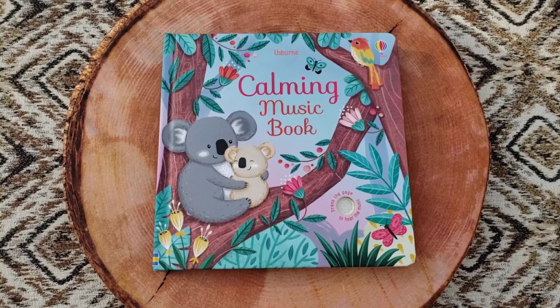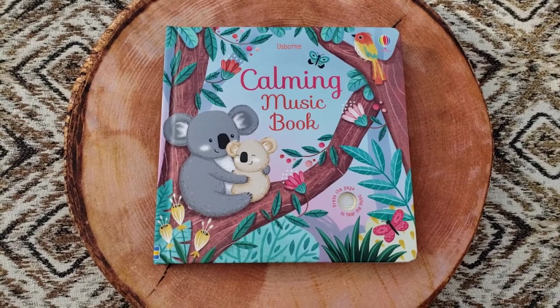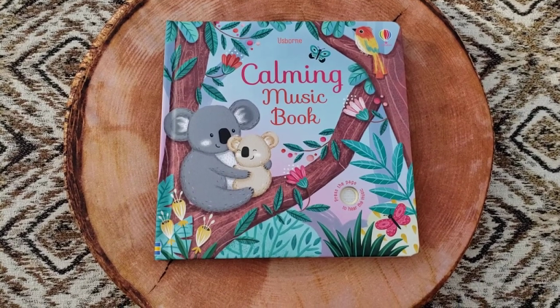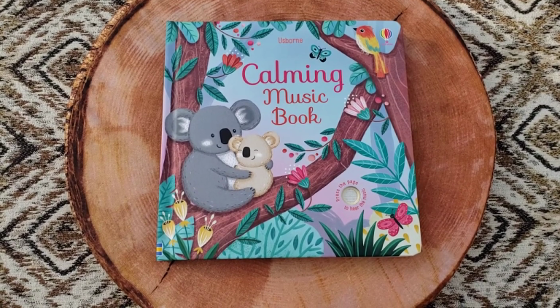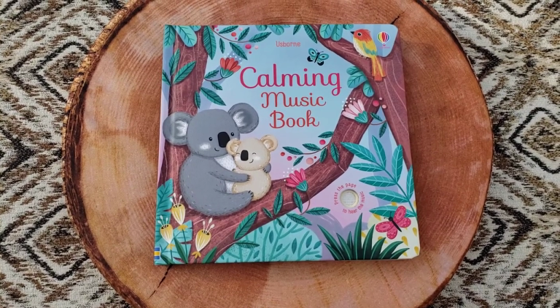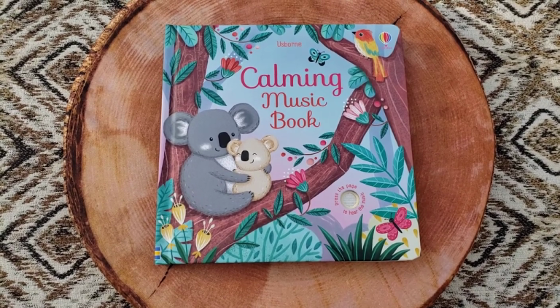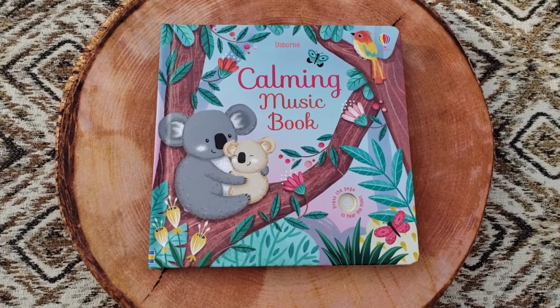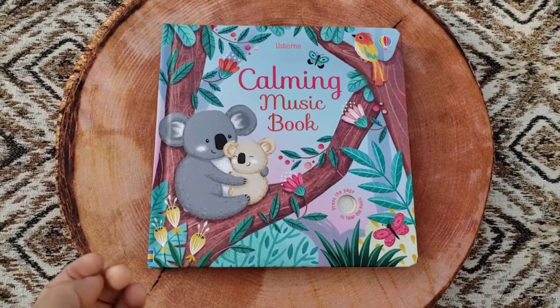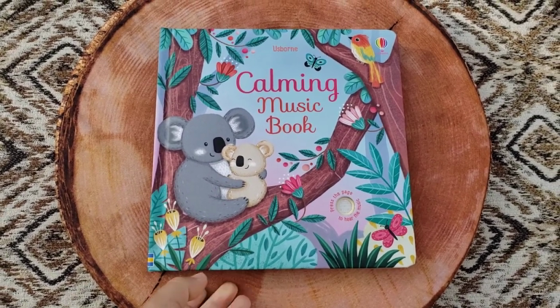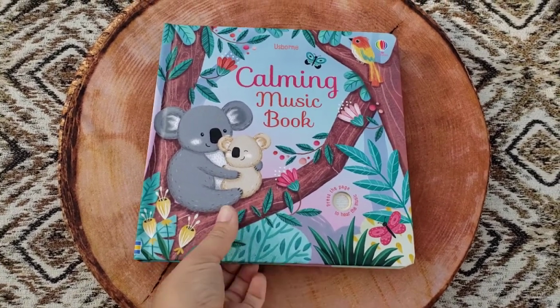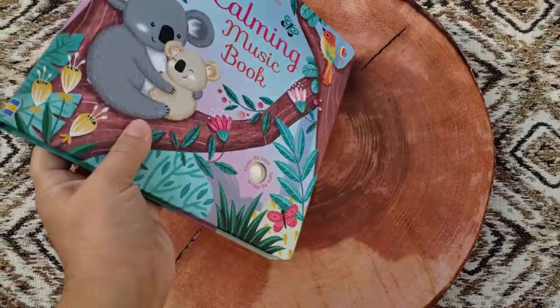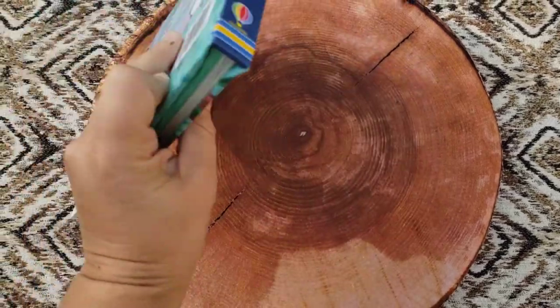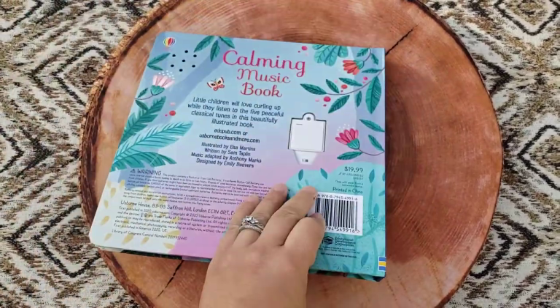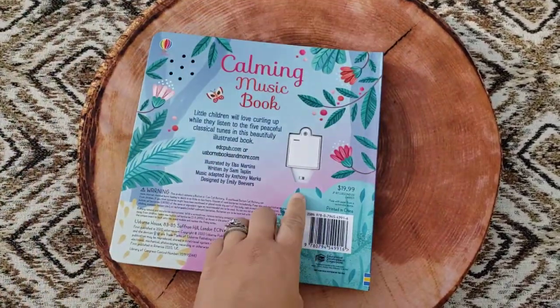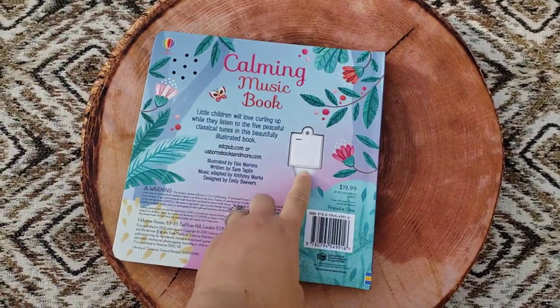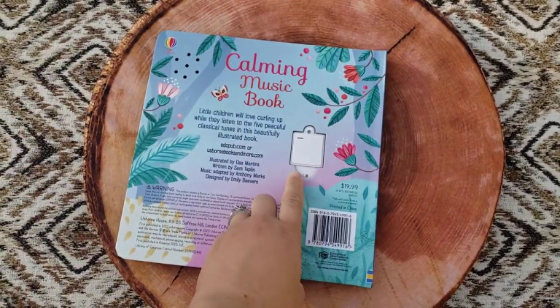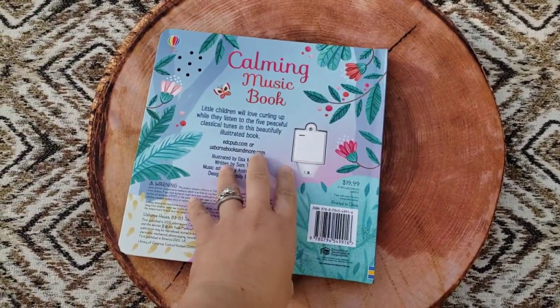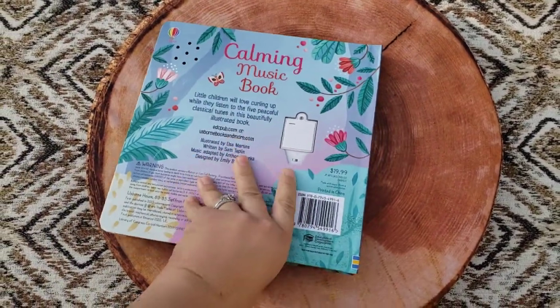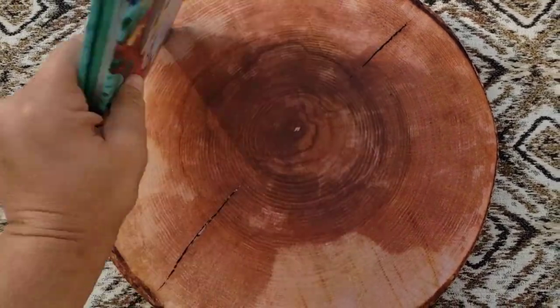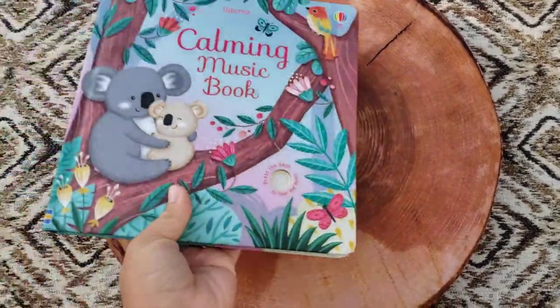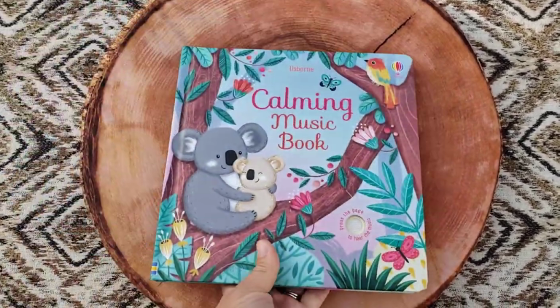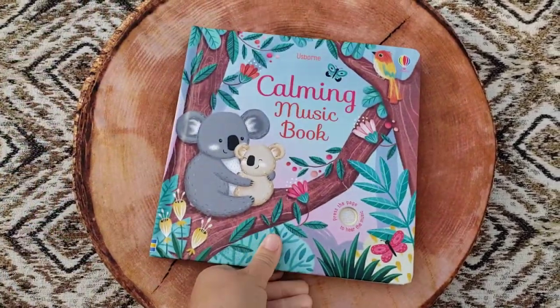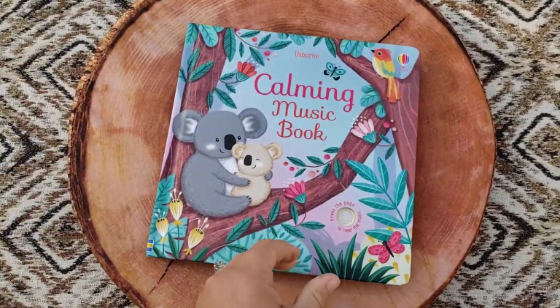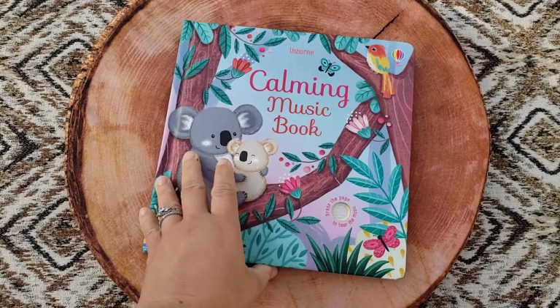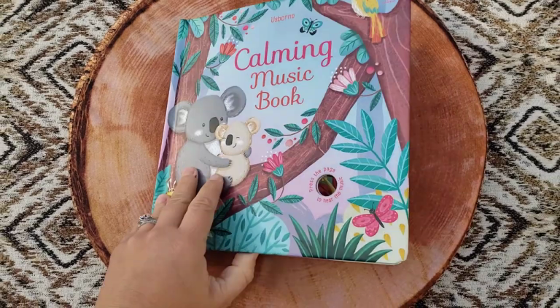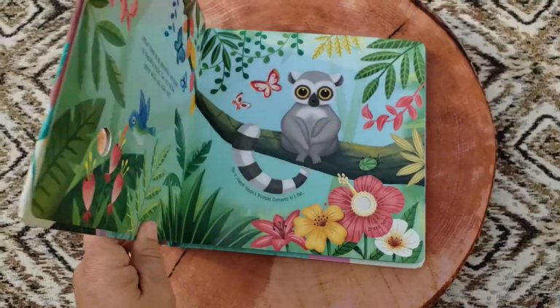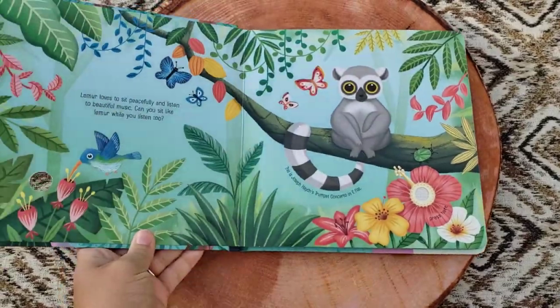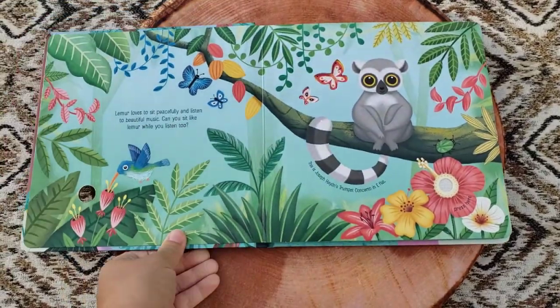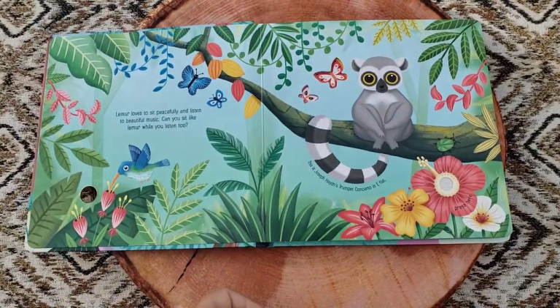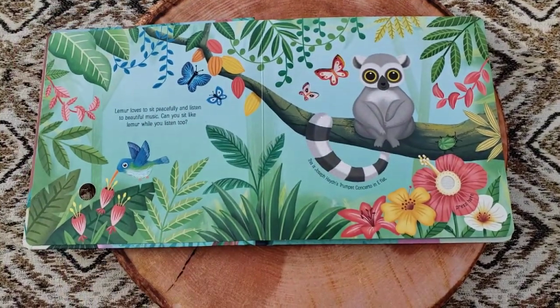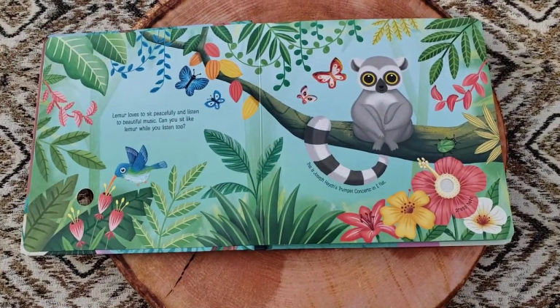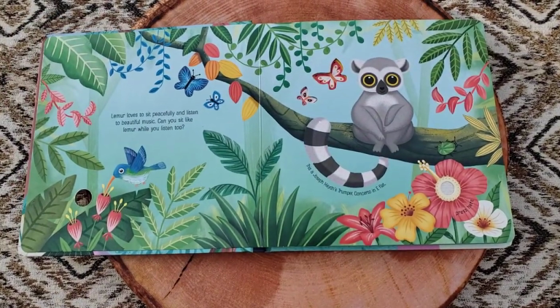Let's look inside Usborne's Calming Music Book. This is a beautiful music book. It has an on and off switch on the back, and five classical music songs that are built in. Let's take a look.